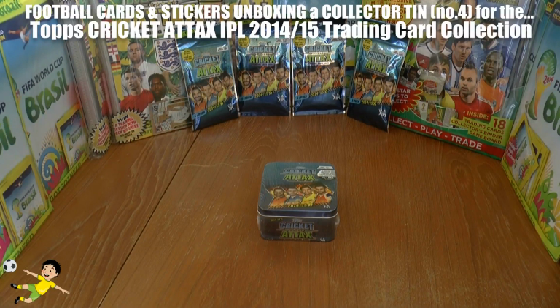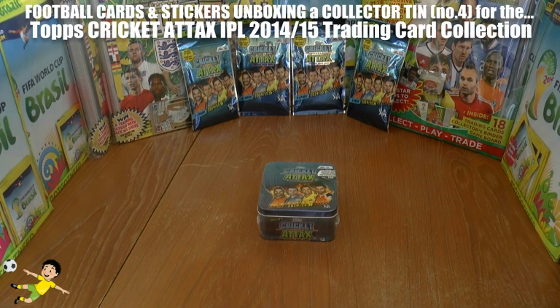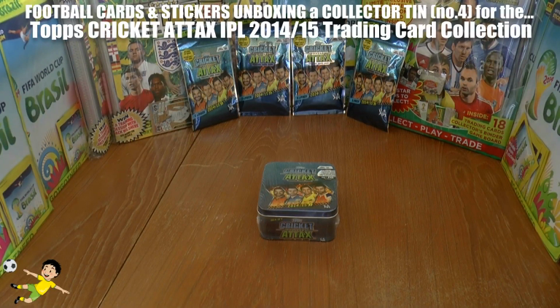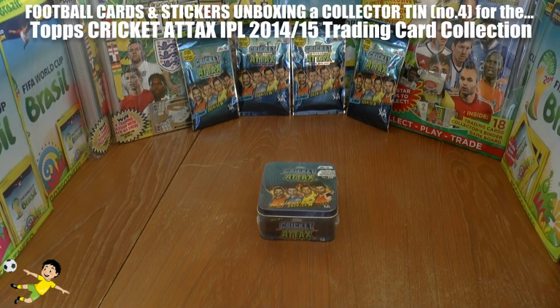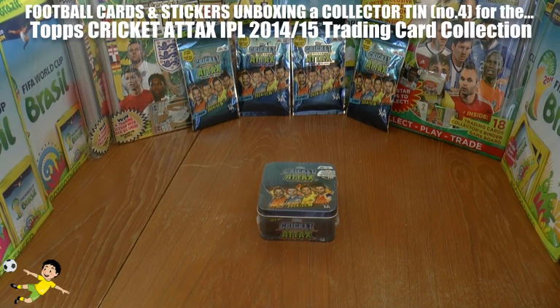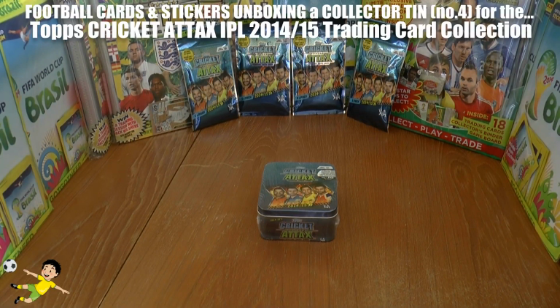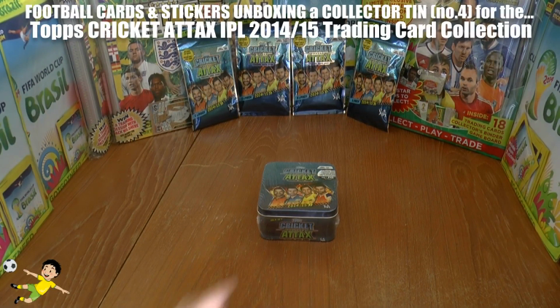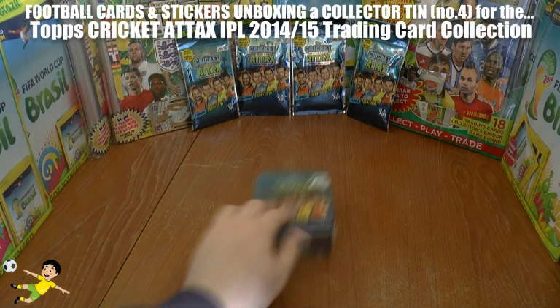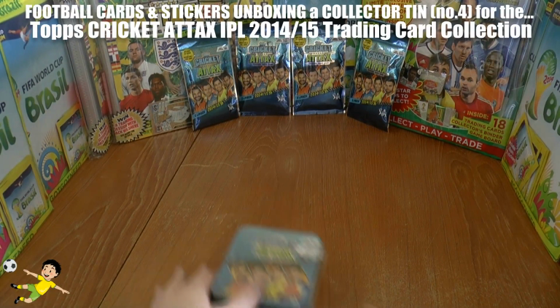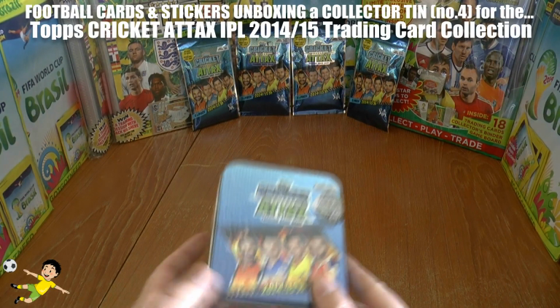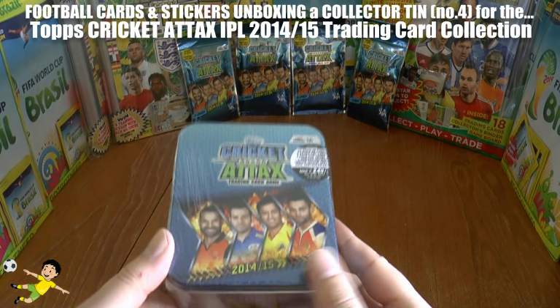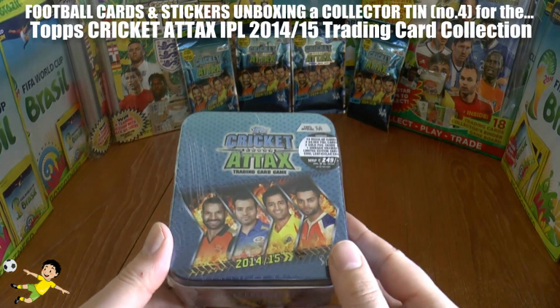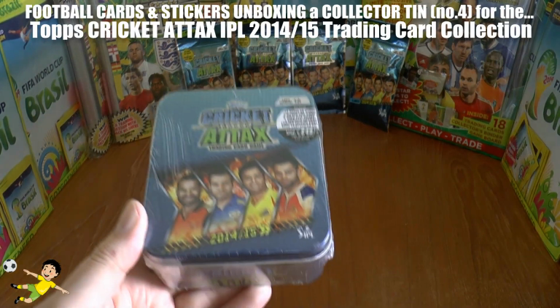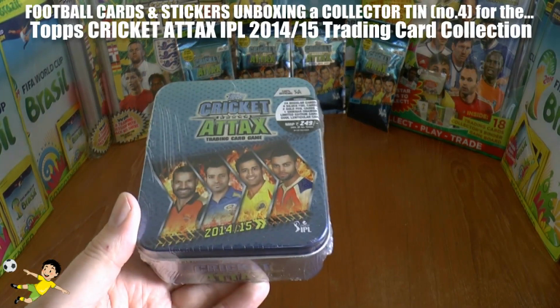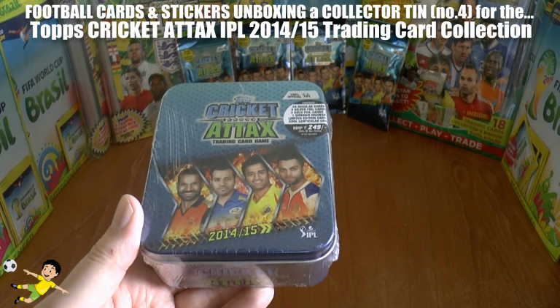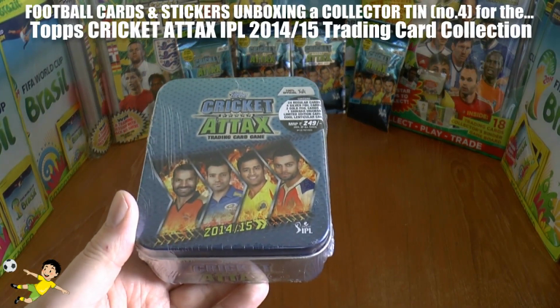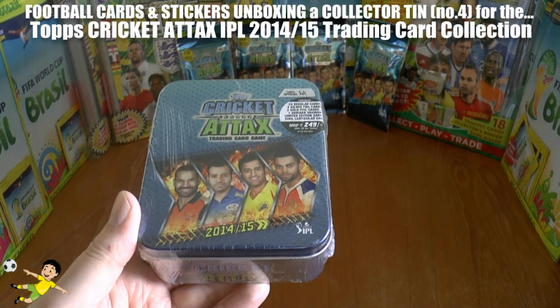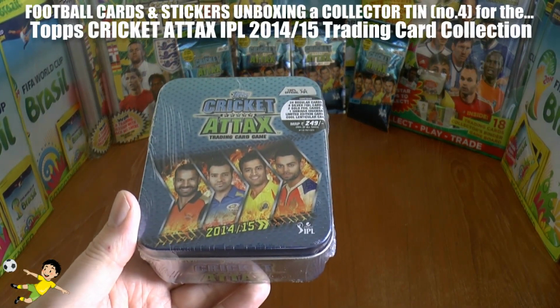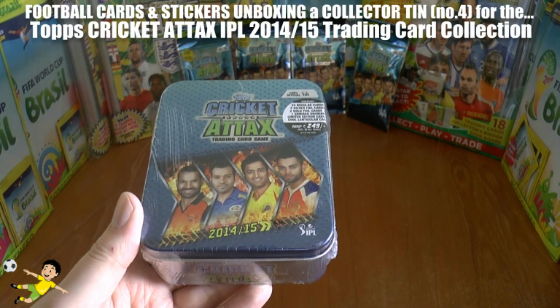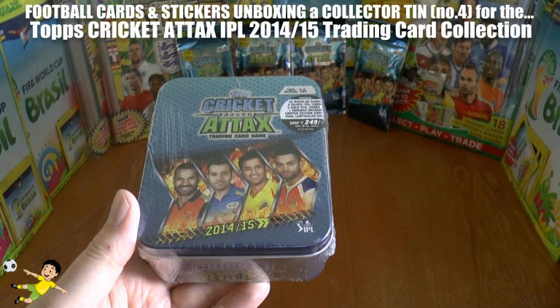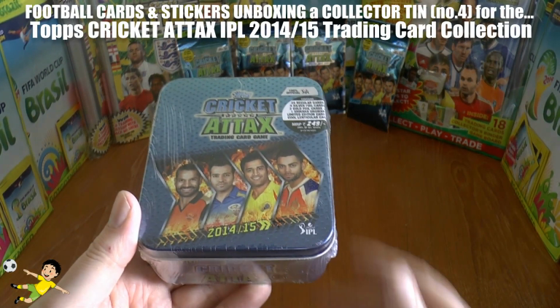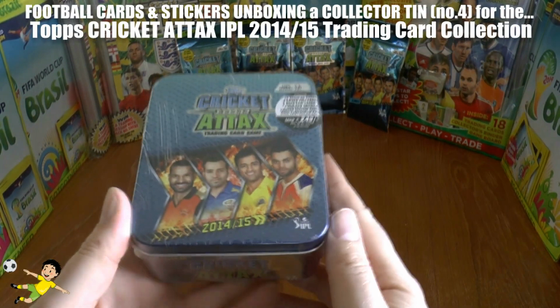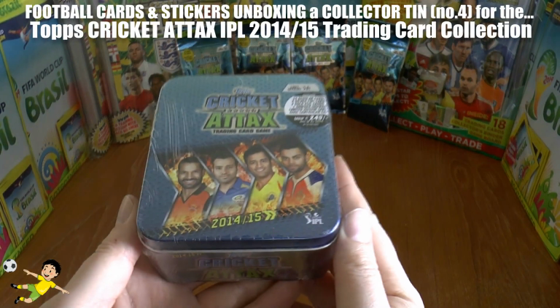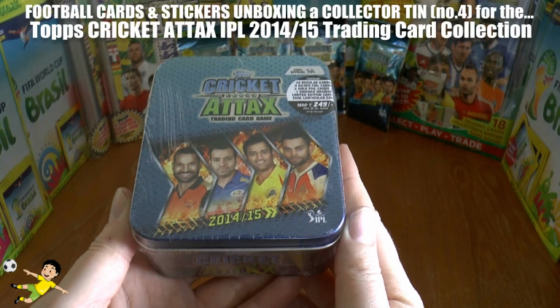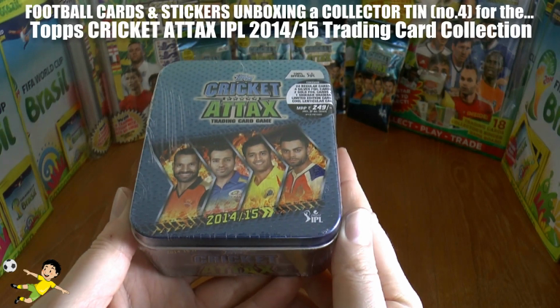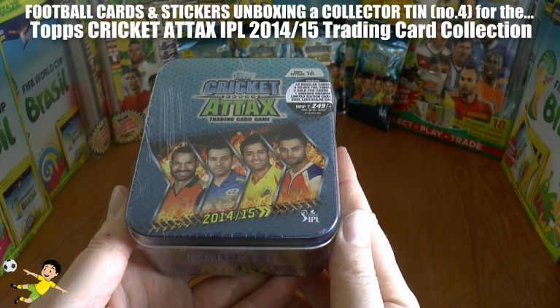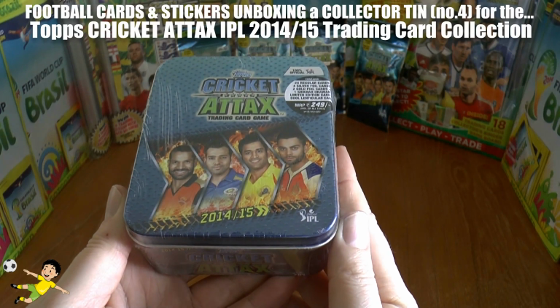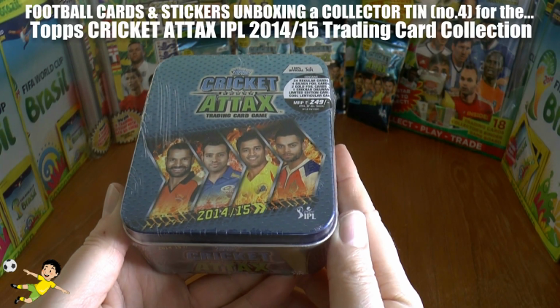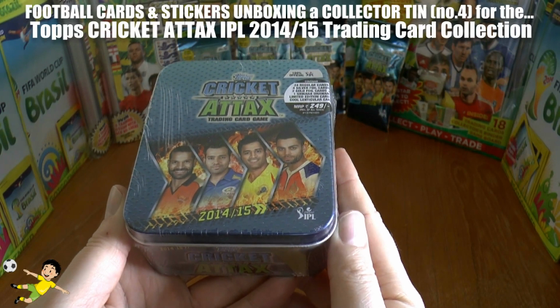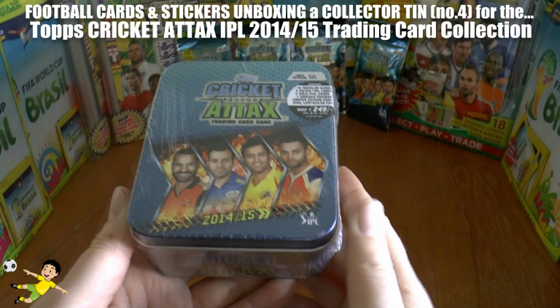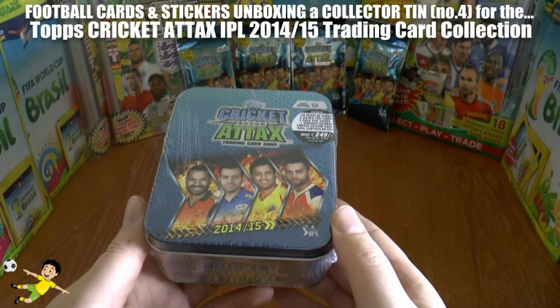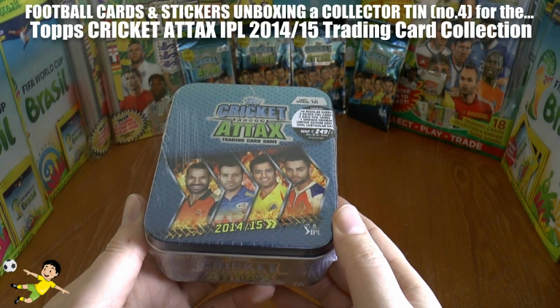Hi guys and welcome to another unboxing, this time of the Topps Cricket Attacks IPL 2014-2015 Trade and Card Collection.